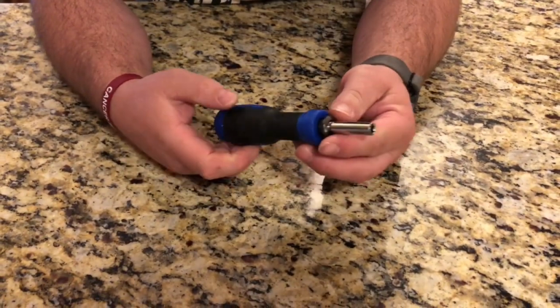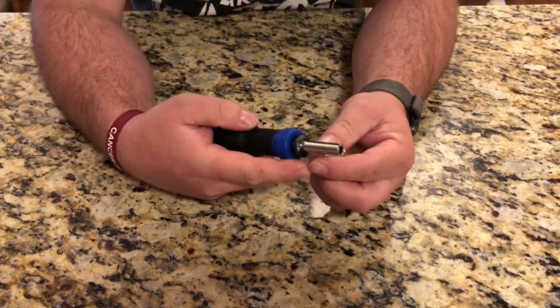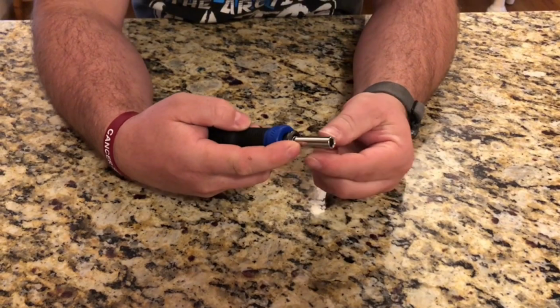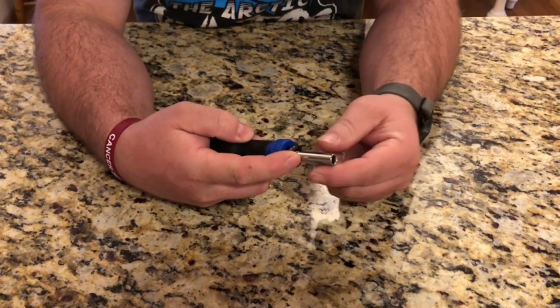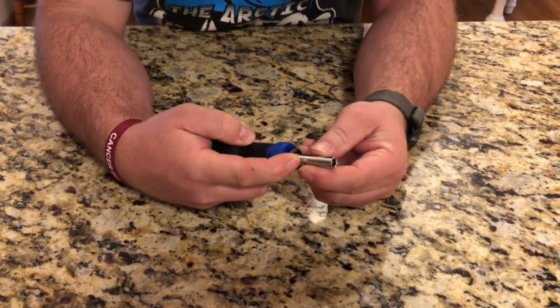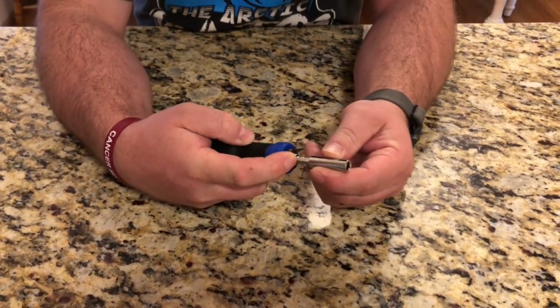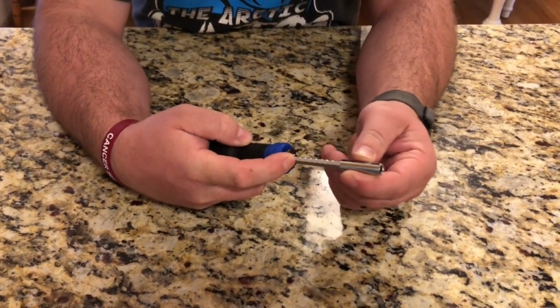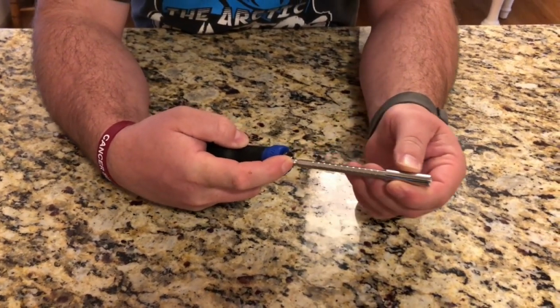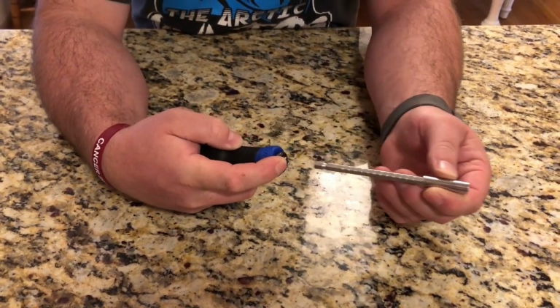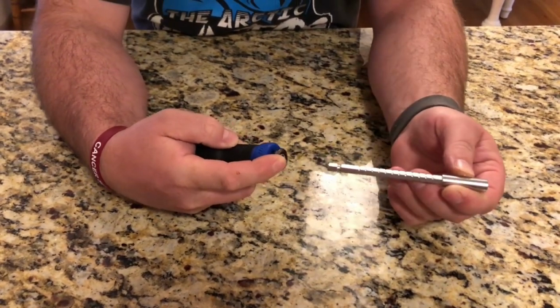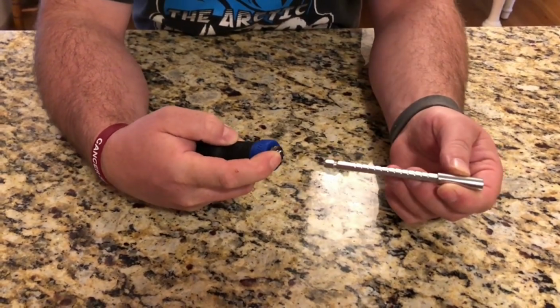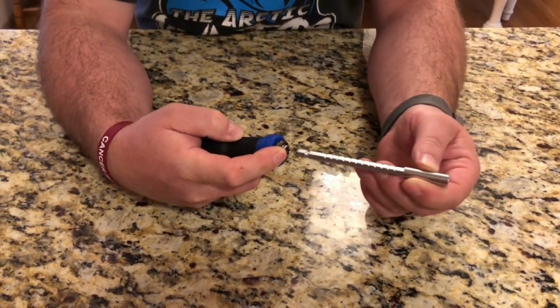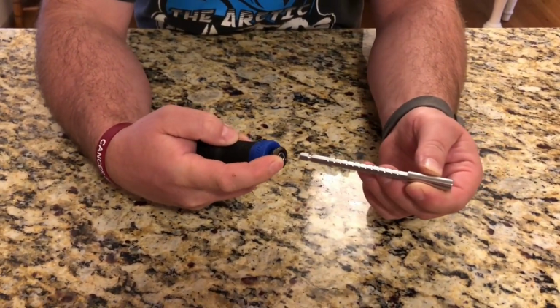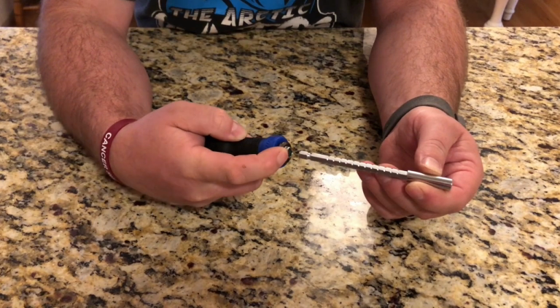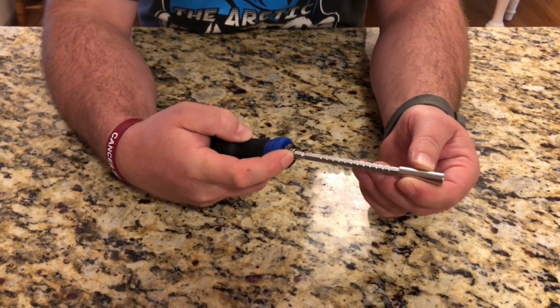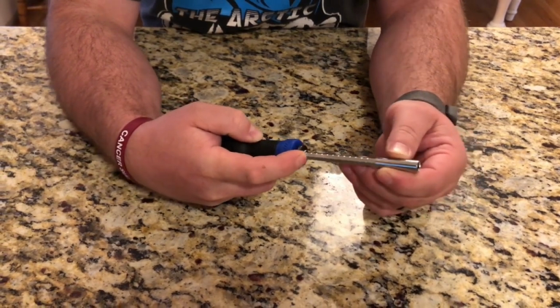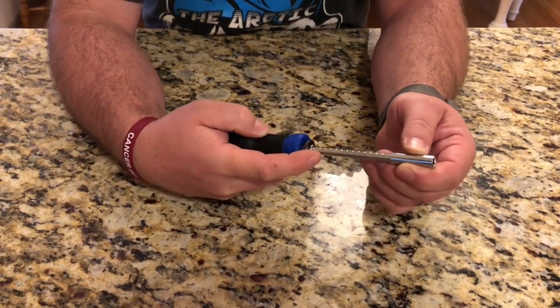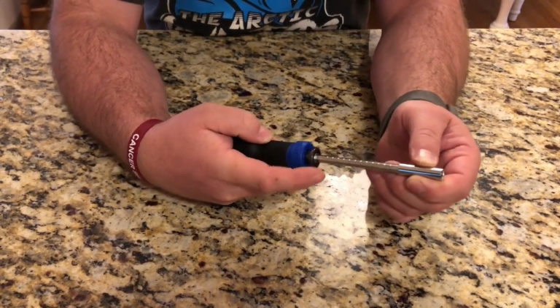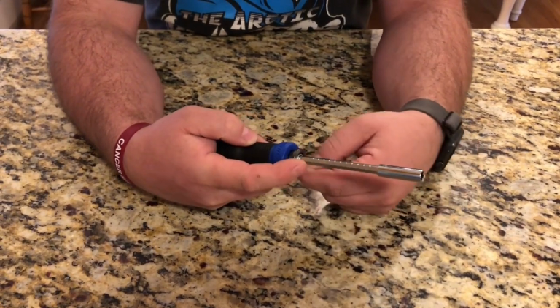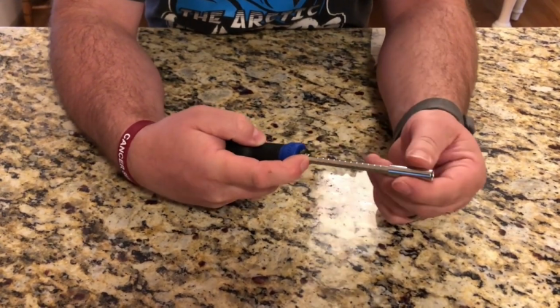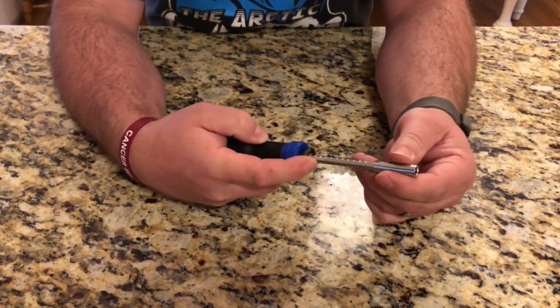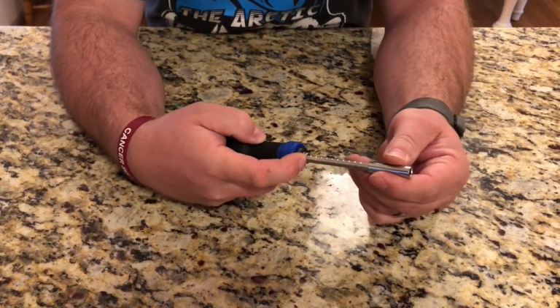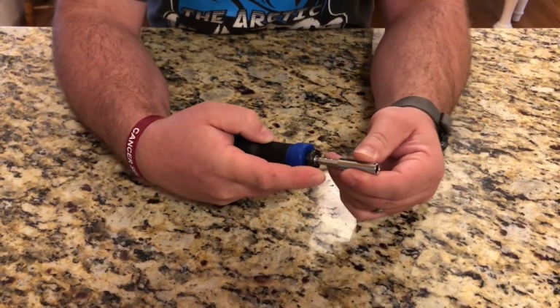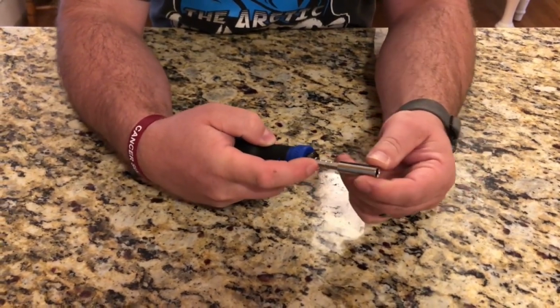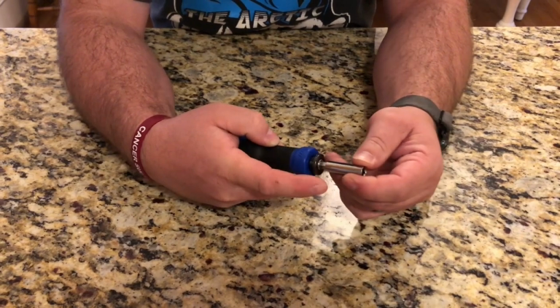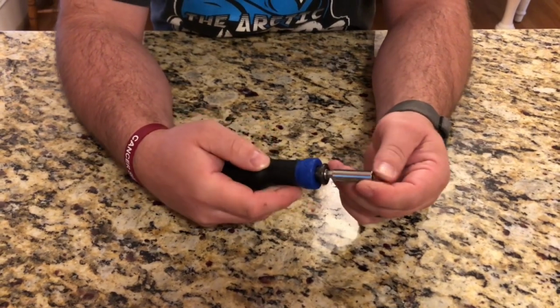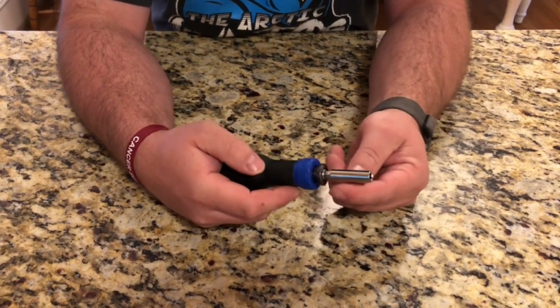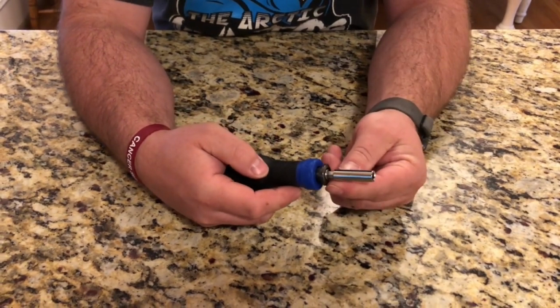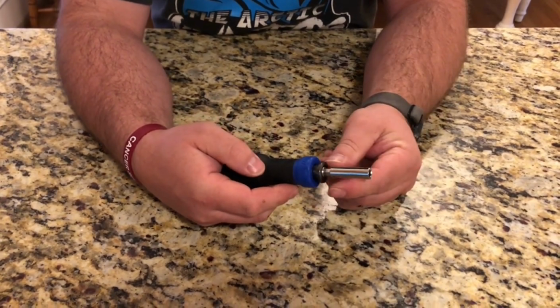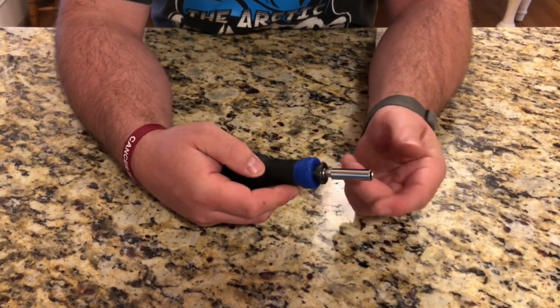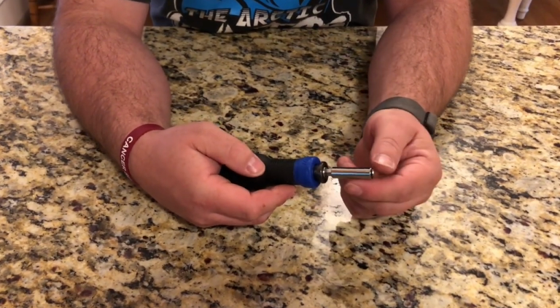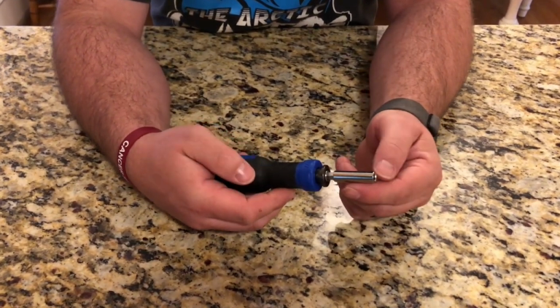This tip right here is actually extendable, so you just pull down on this little lever and then you can lock it into place at all of these different spots, which makes it really handy if you need it long or short.